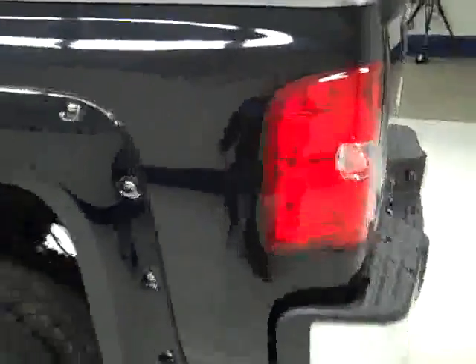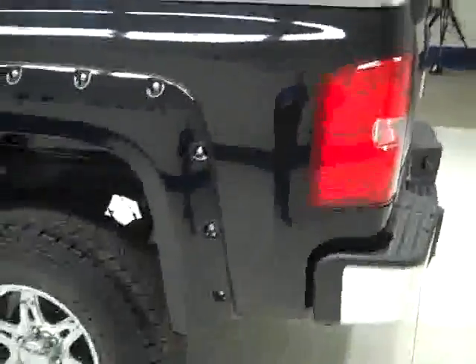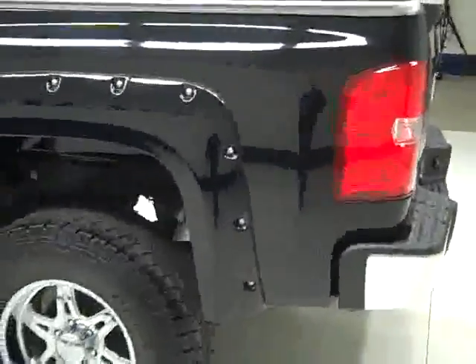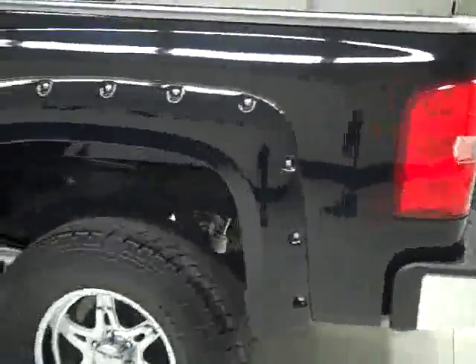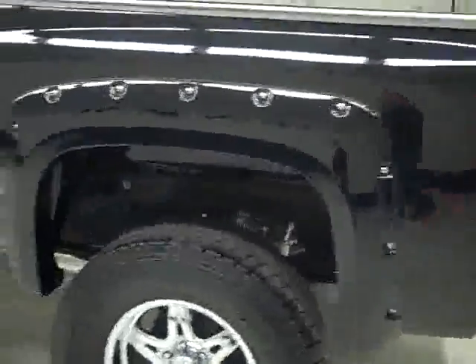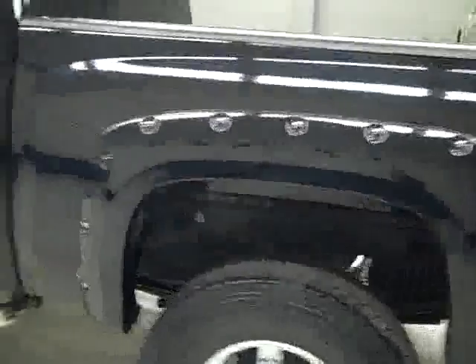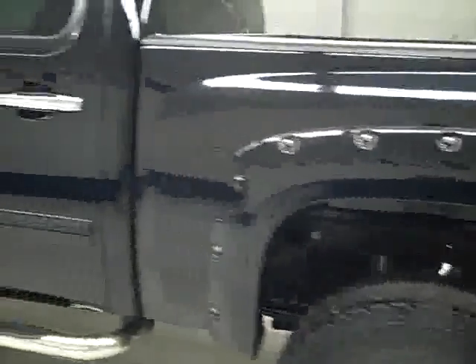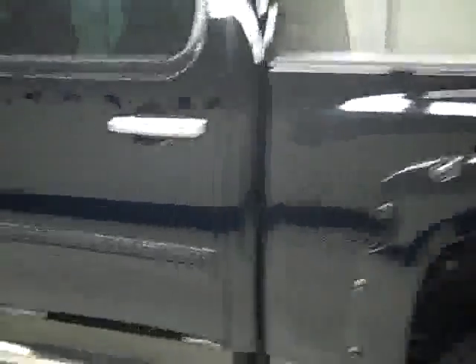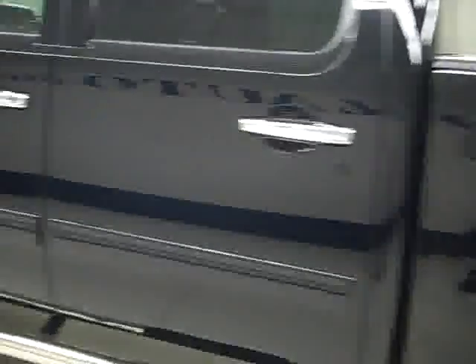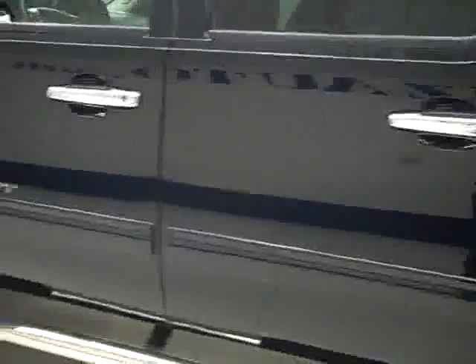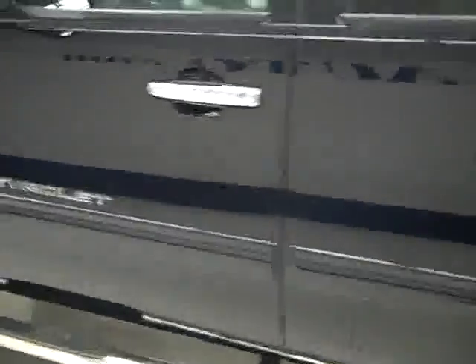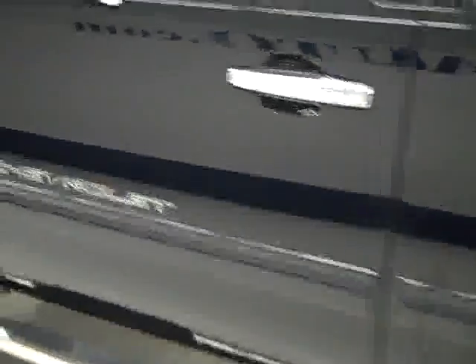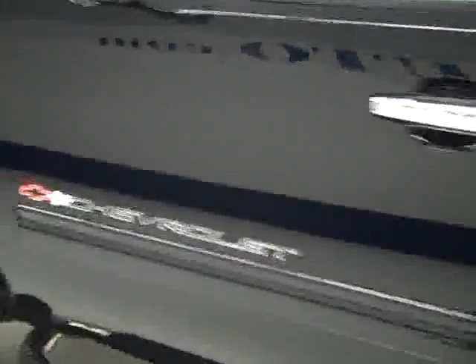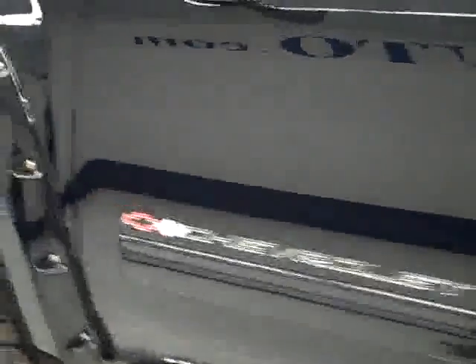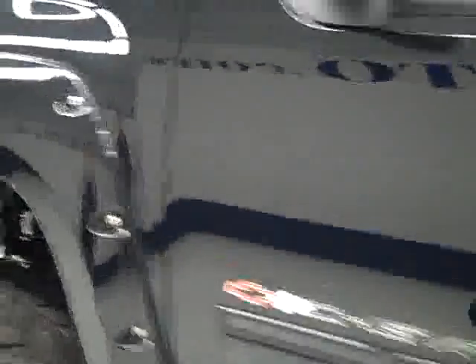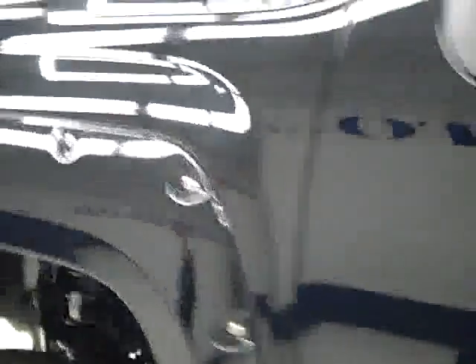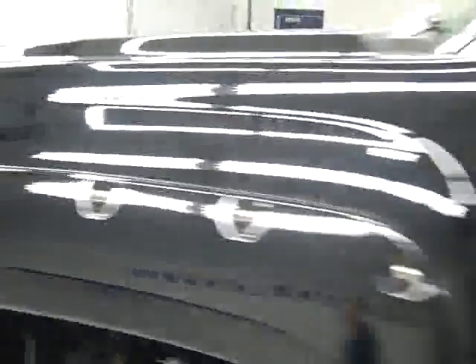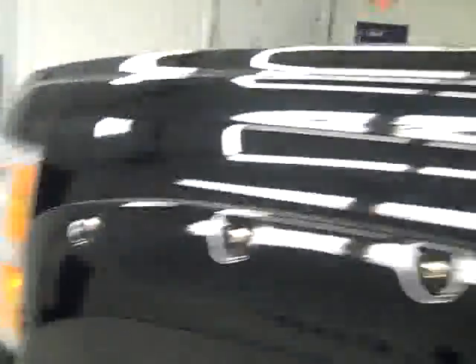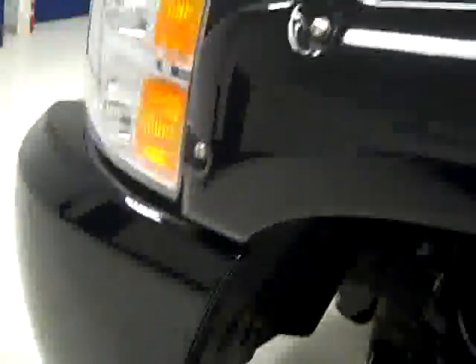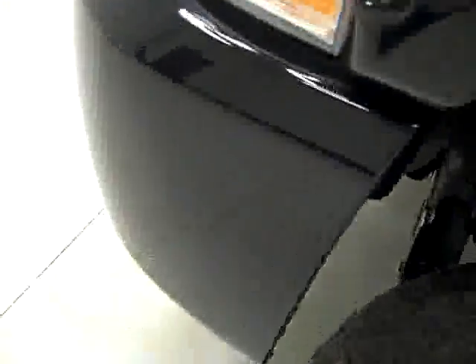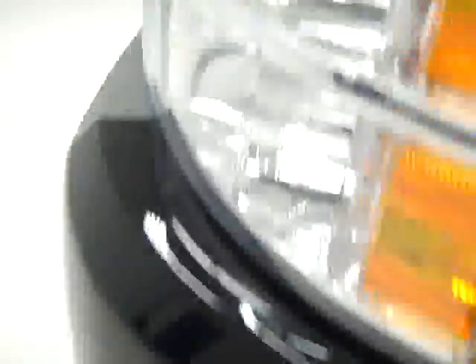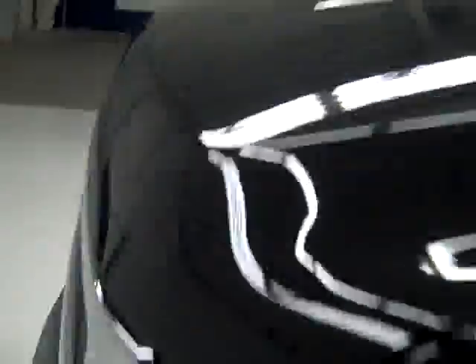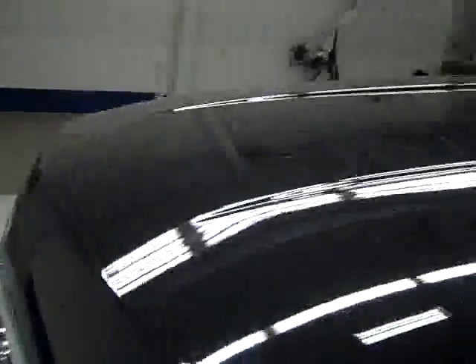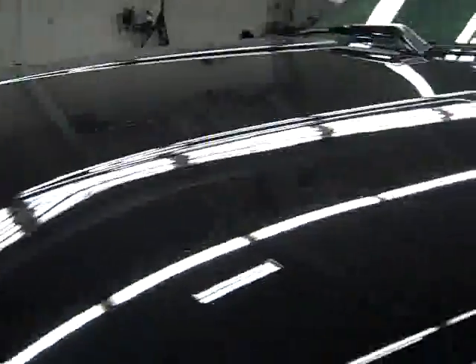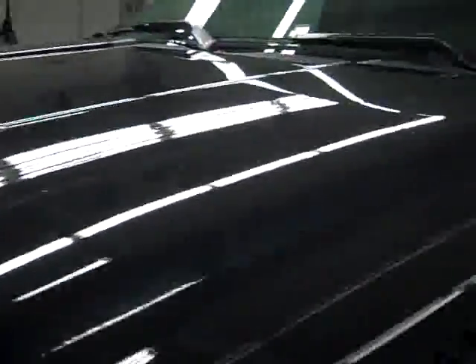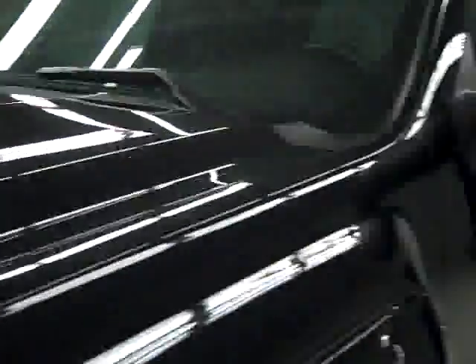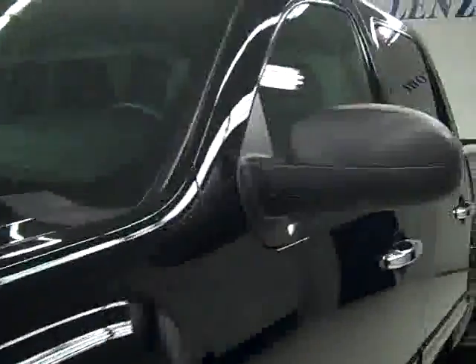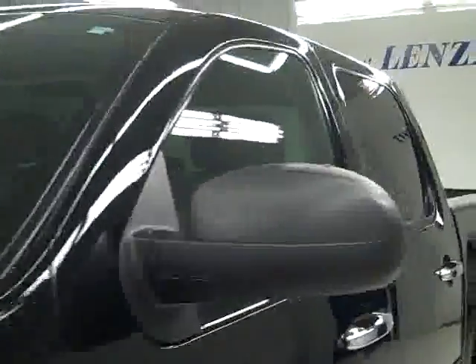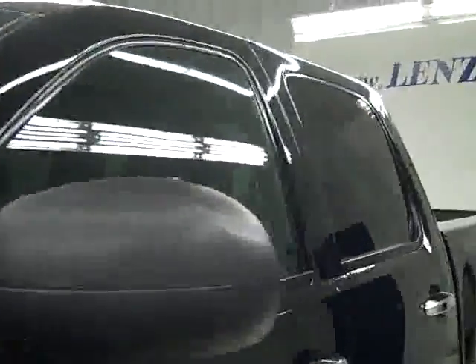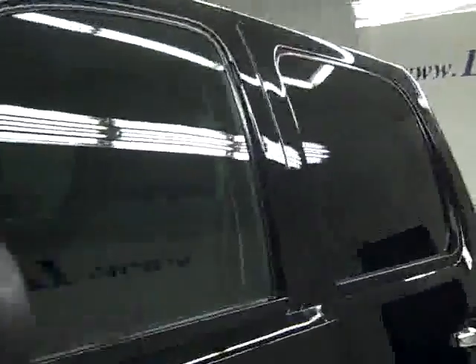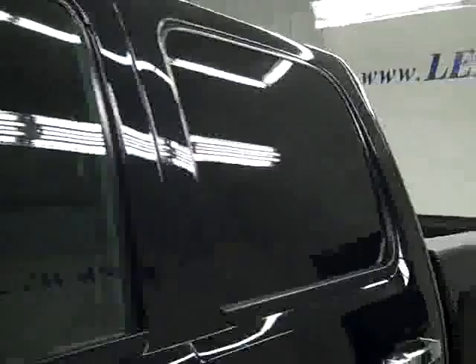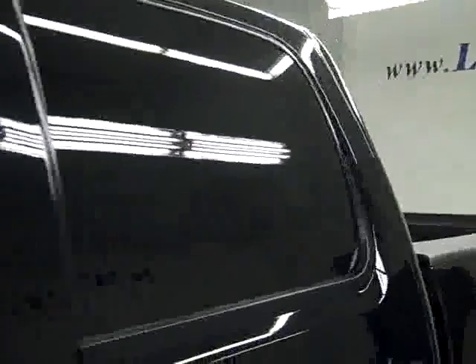Going down this side again, nice clean shiny paint — no dents, dings or scratches here either. Hood's nice and clean too. Body looks good.